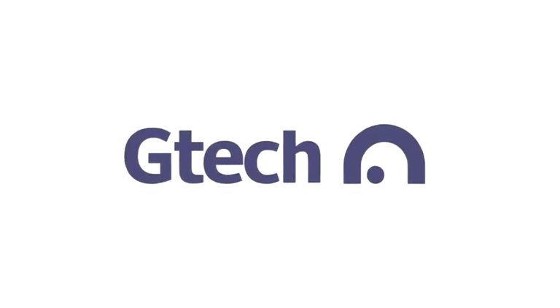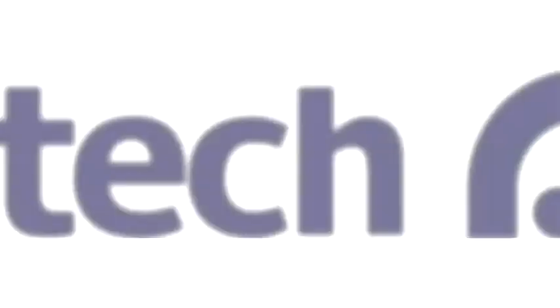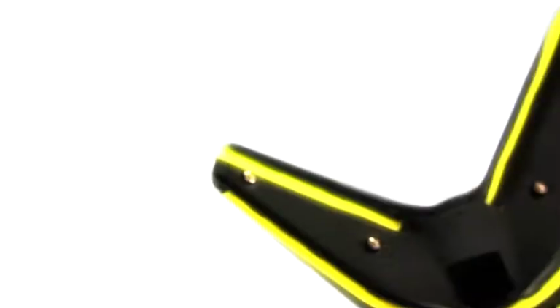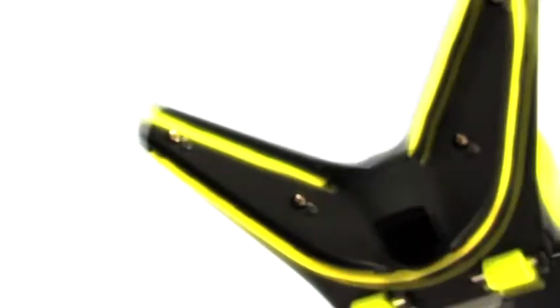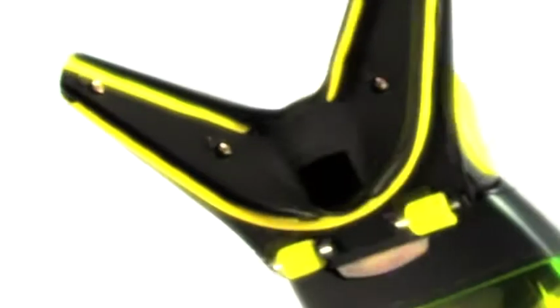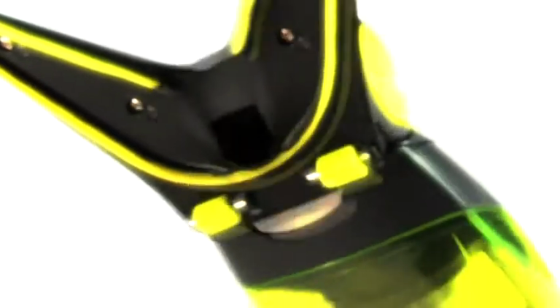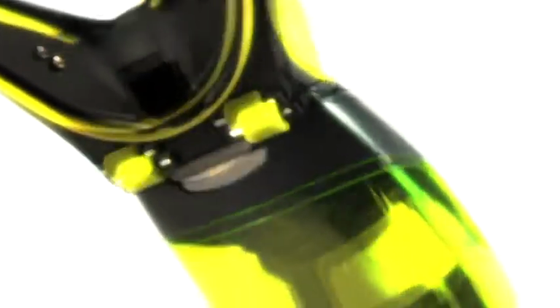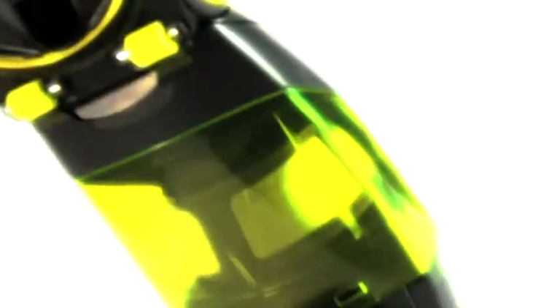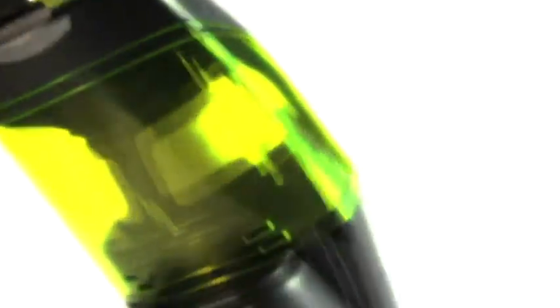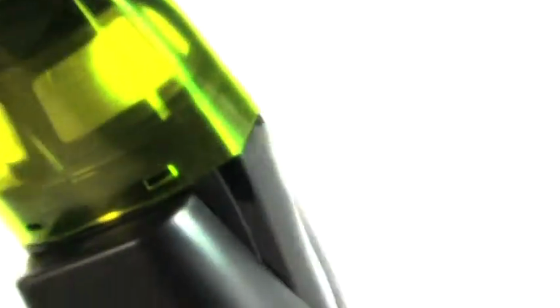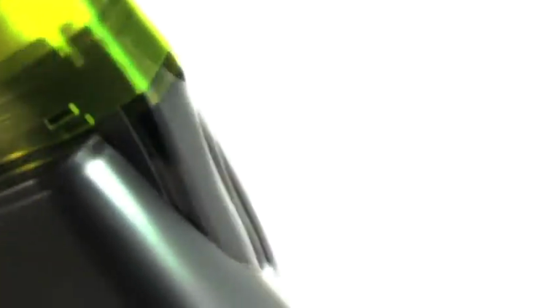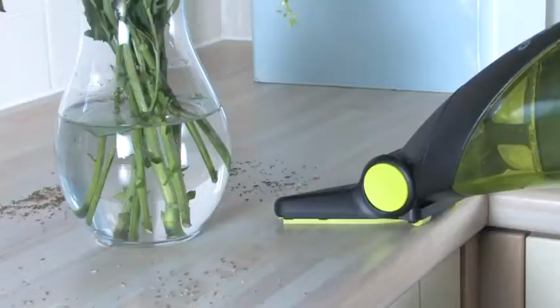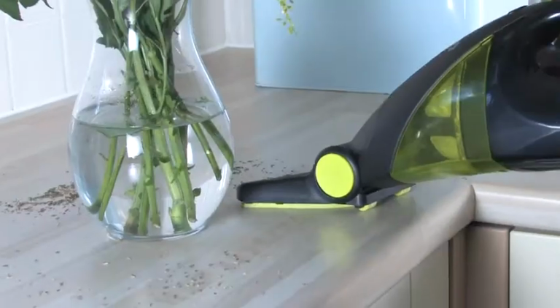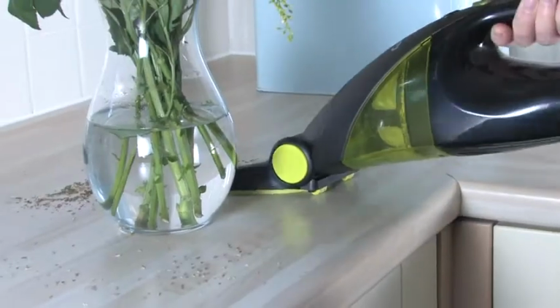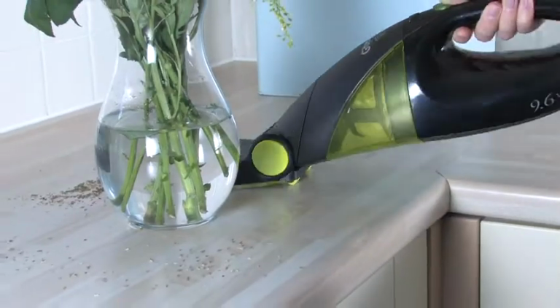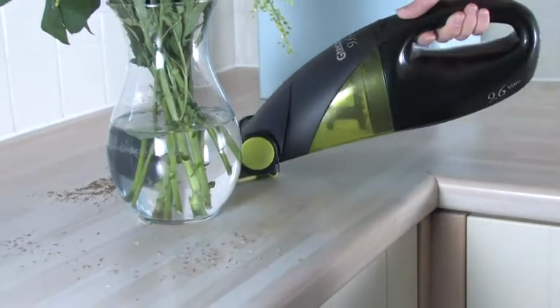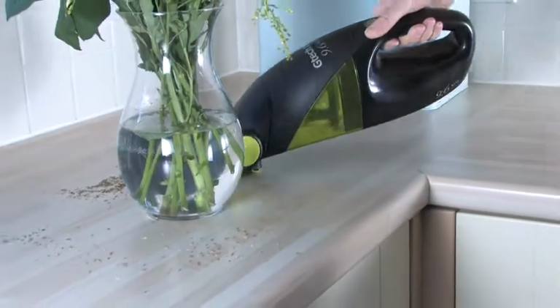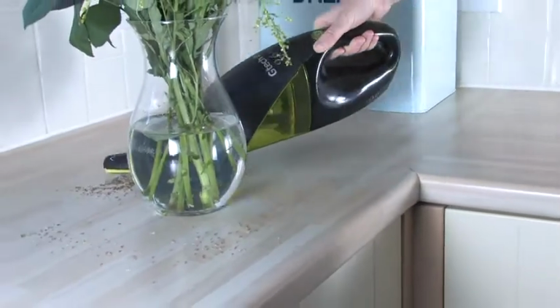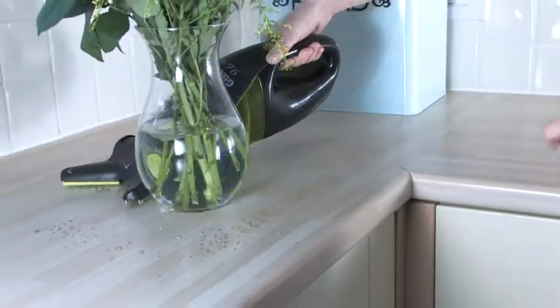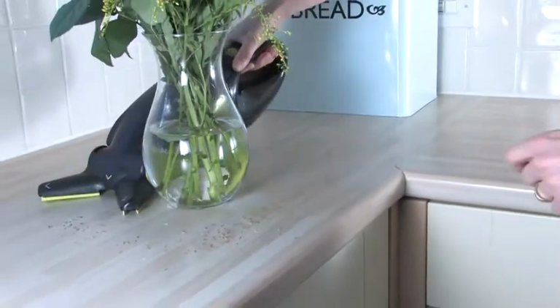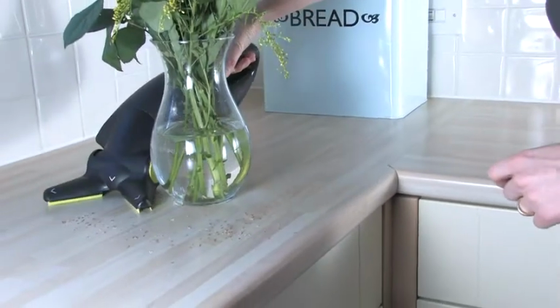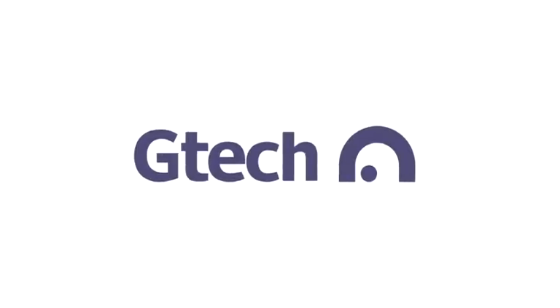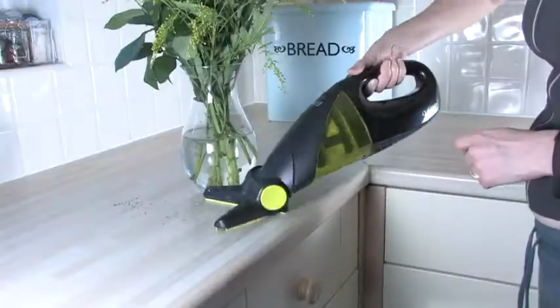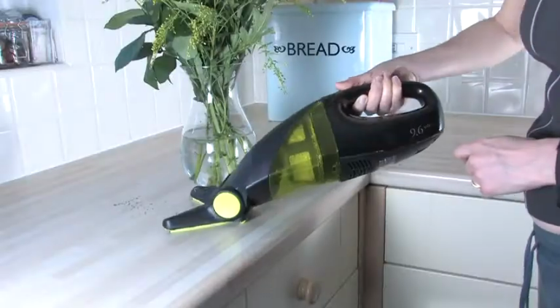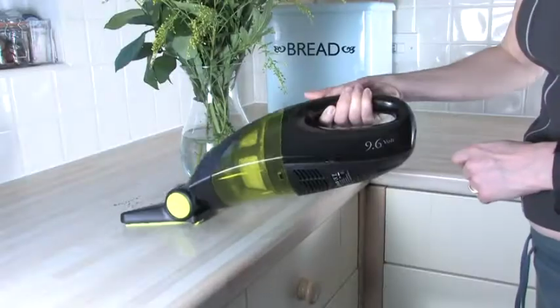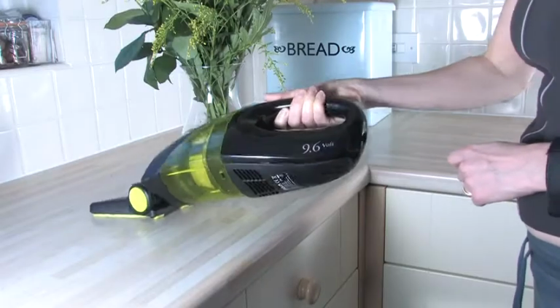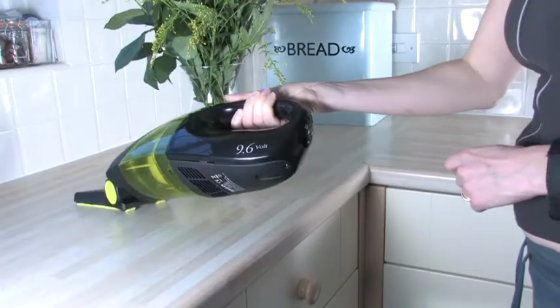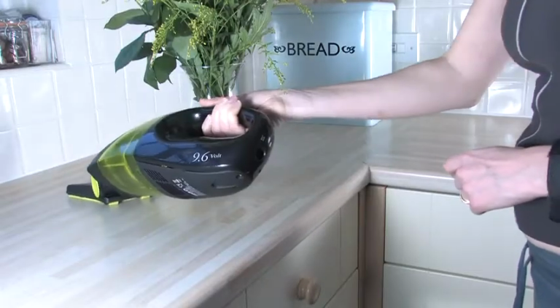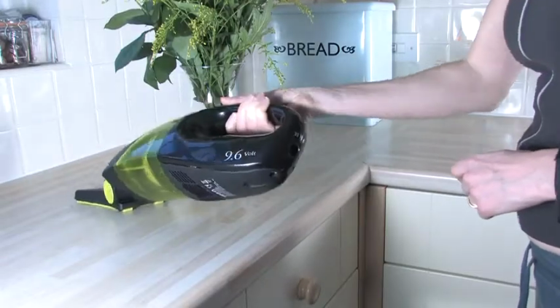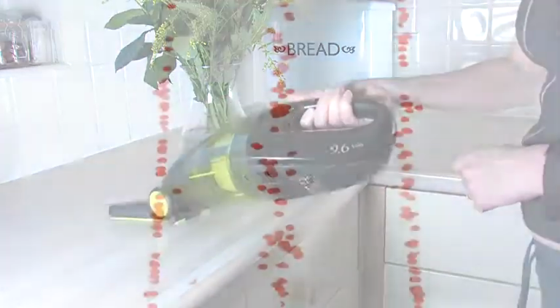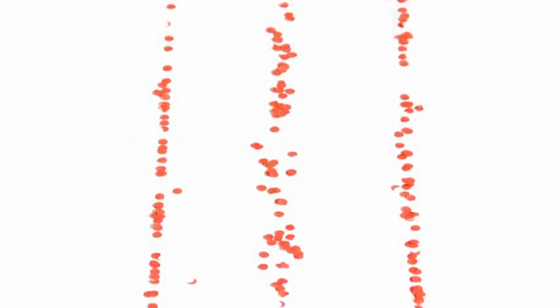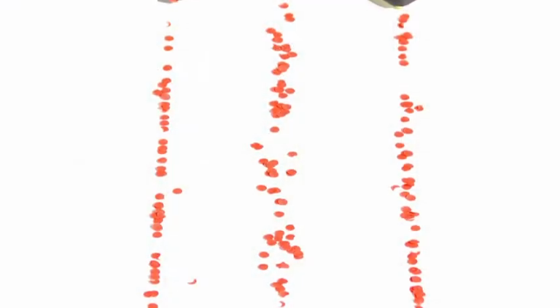How does it do it? The G-Tech HVO1 is a lightweight, cordless, hand-held vacuum cleaner which utilizes G-Tech's patented V-Technology.